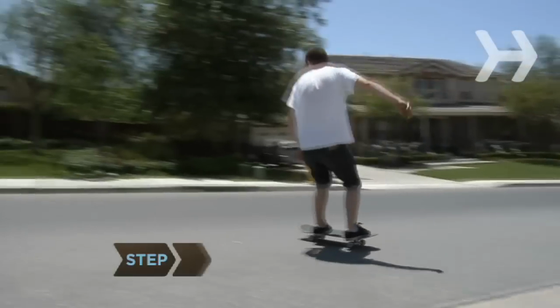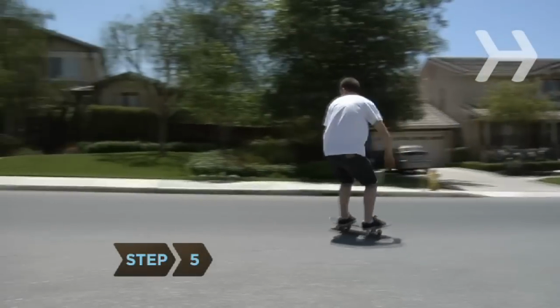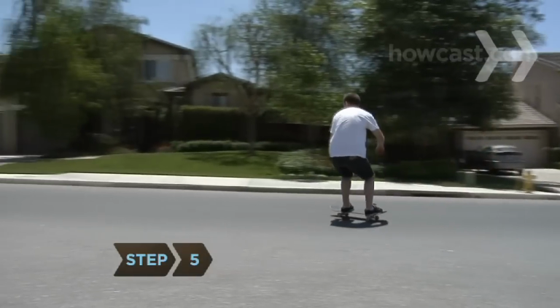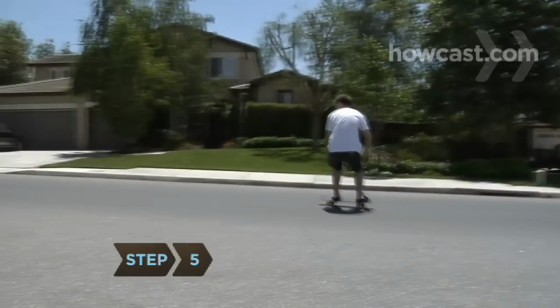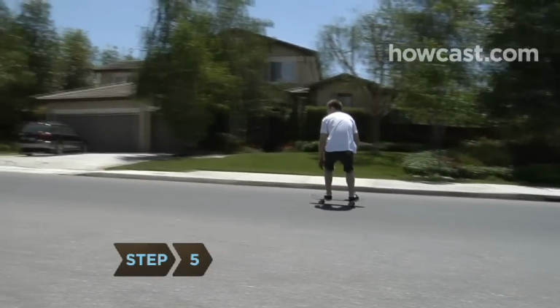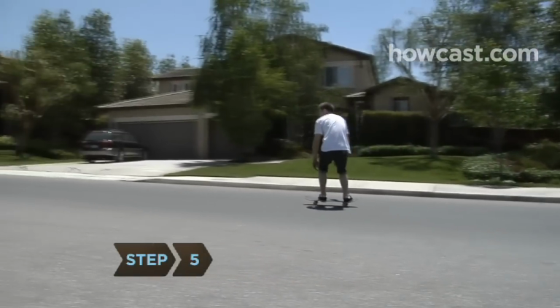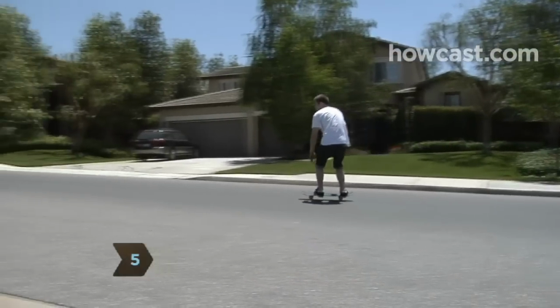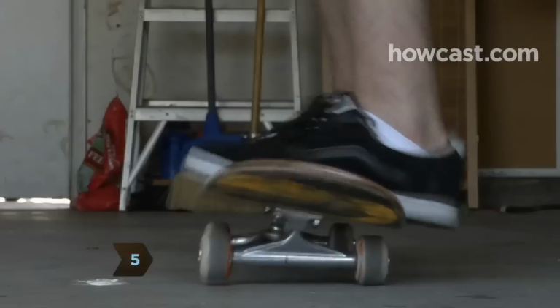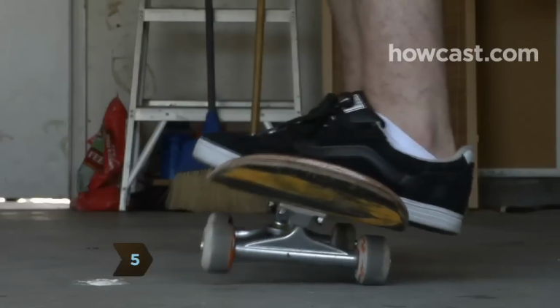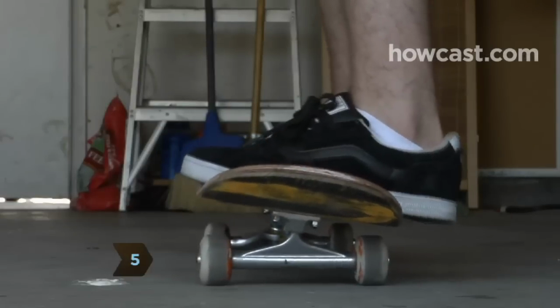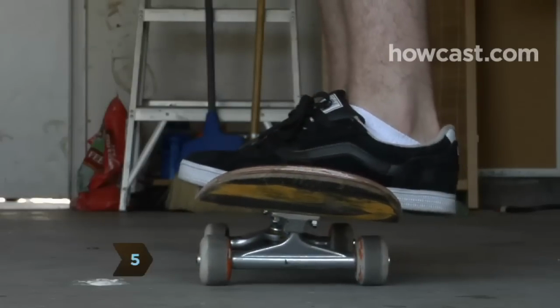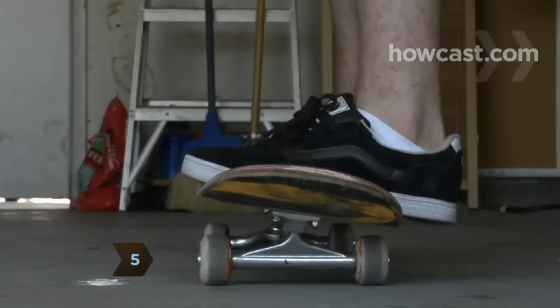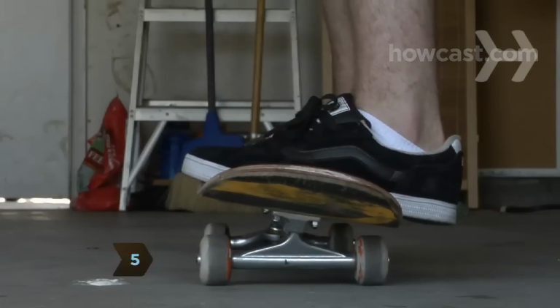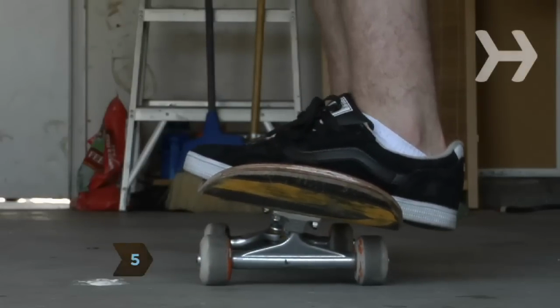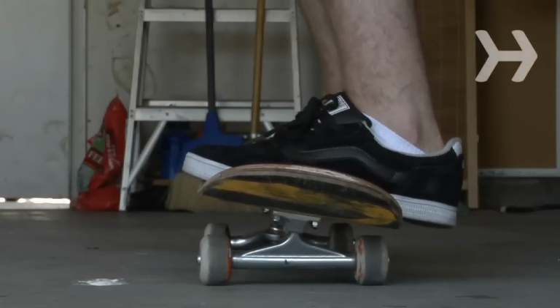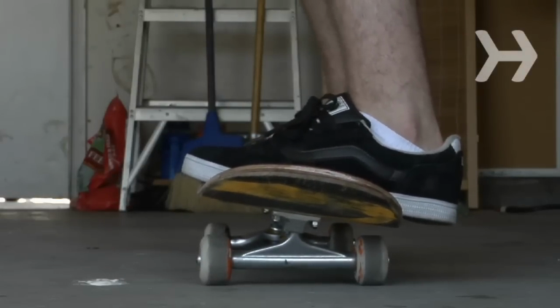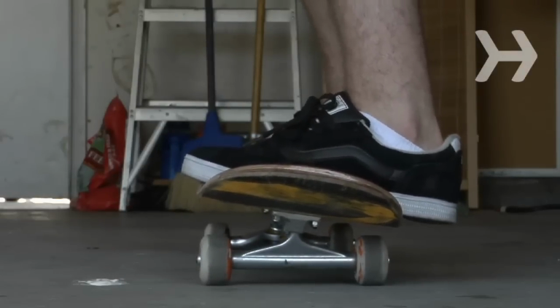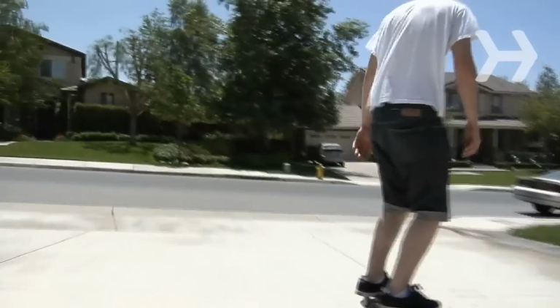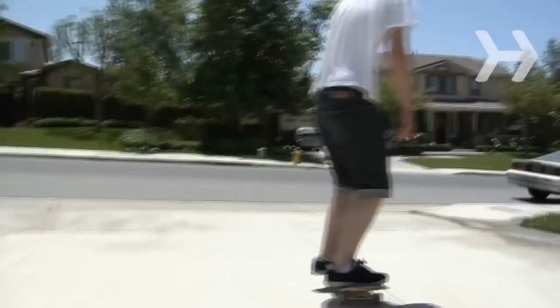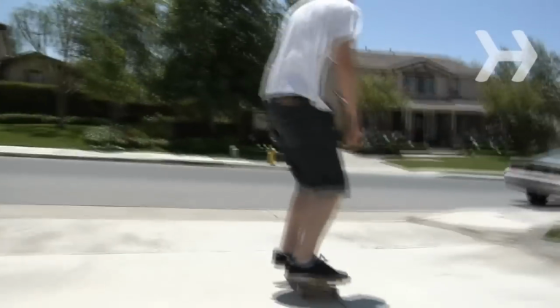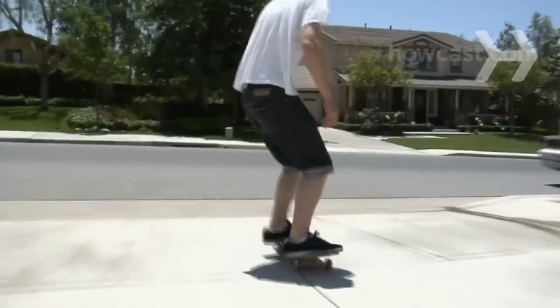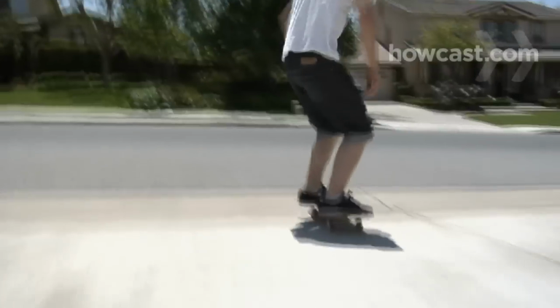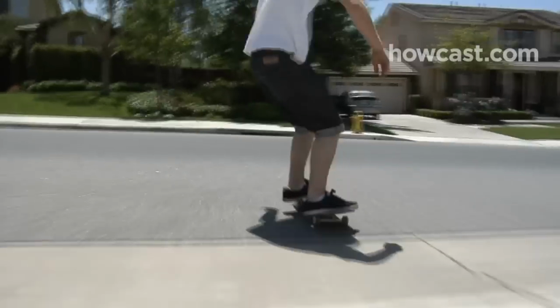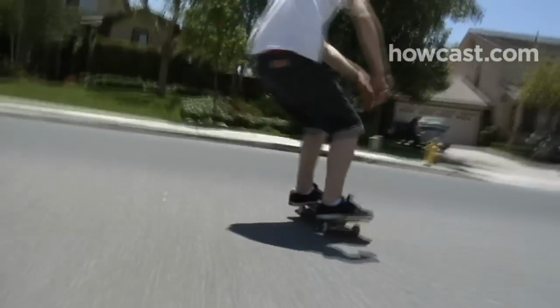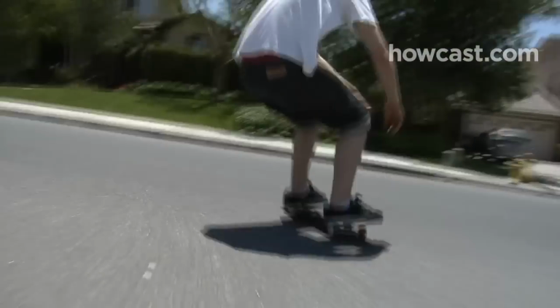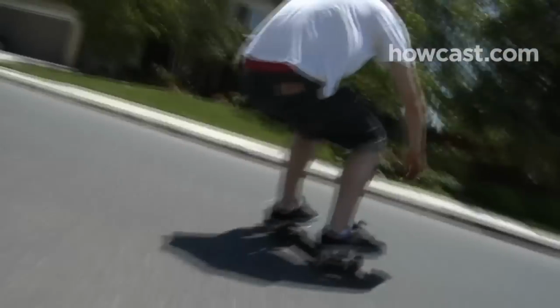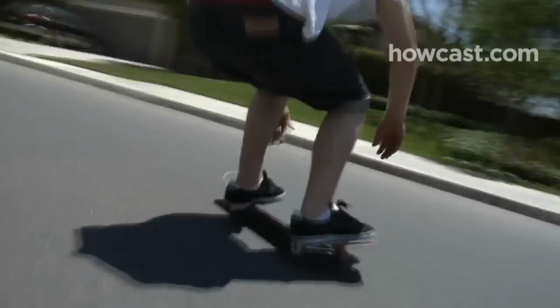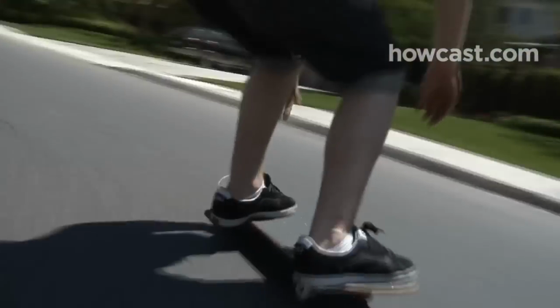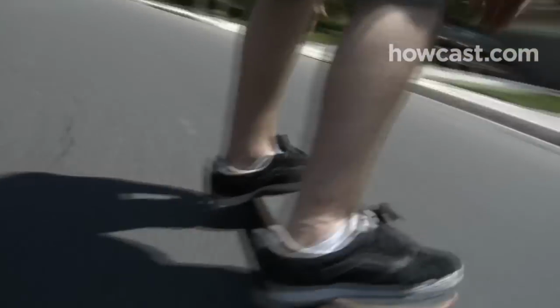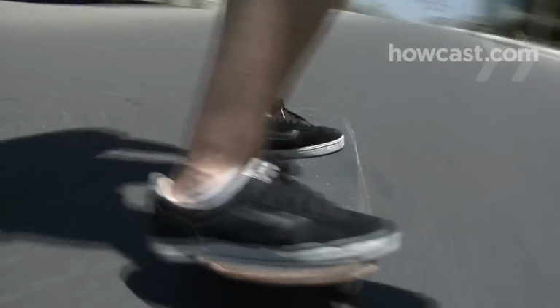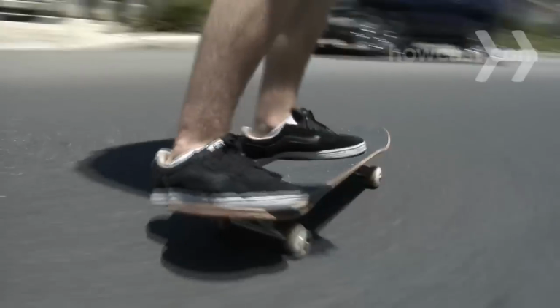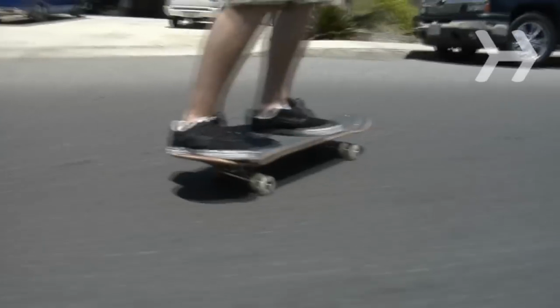Step 5. To turn or carve, put weight on your heels while rolling and you'll turn in that direction. The harder you press your heels, the sharper the turn. It helps to lean your upper body in the direction you want to turn.